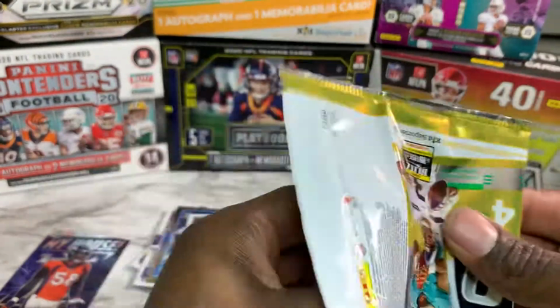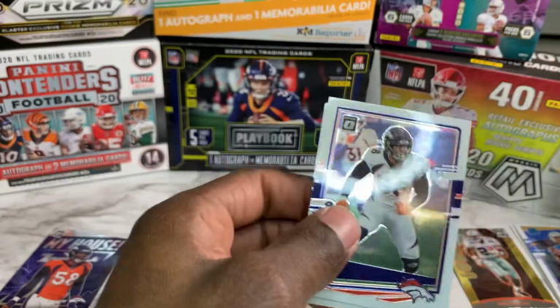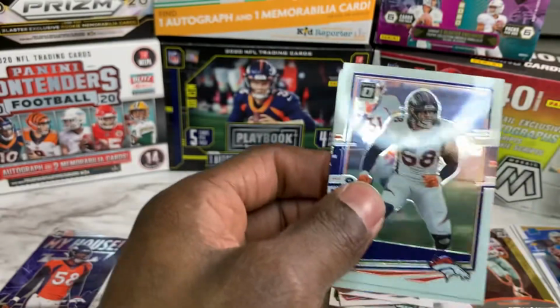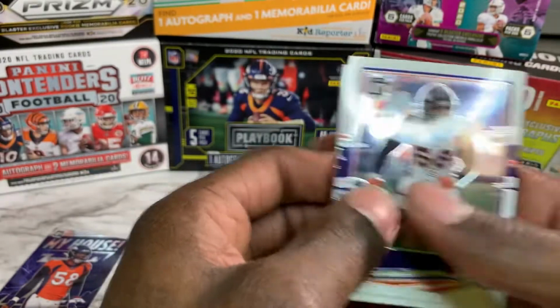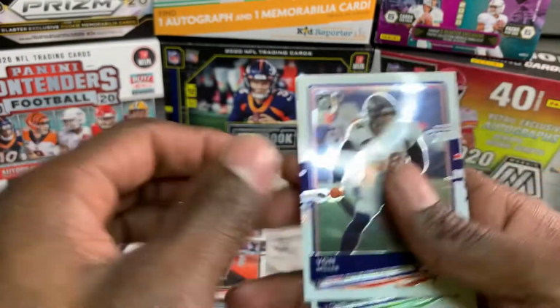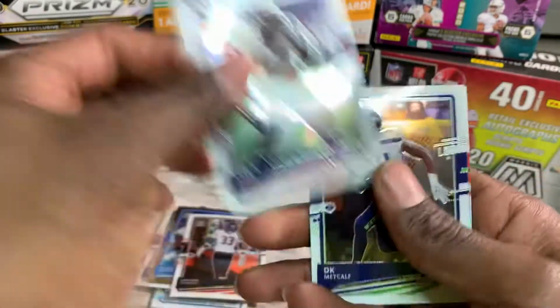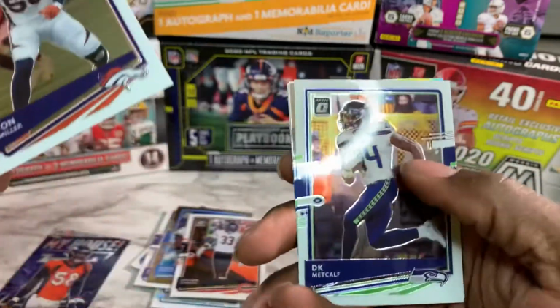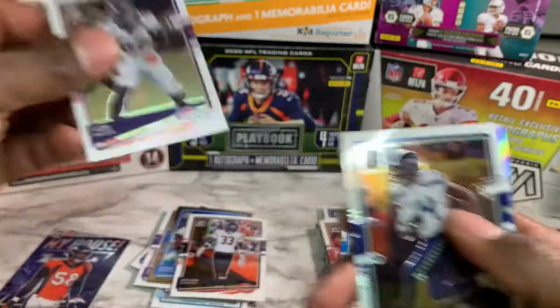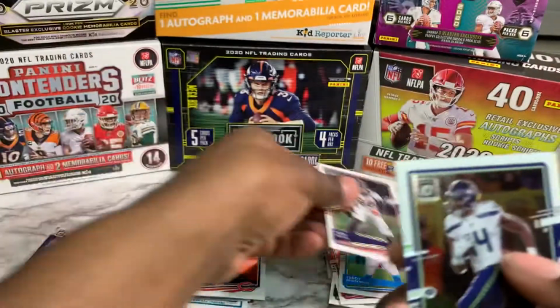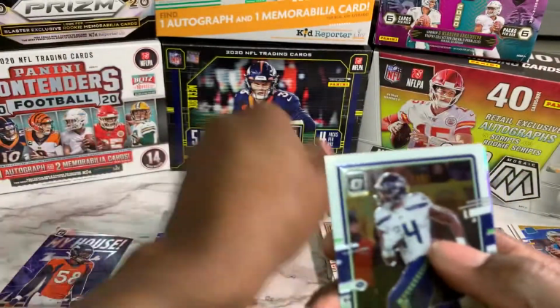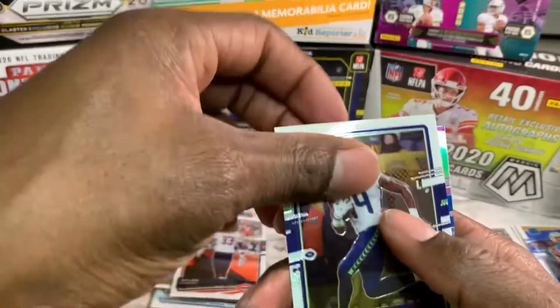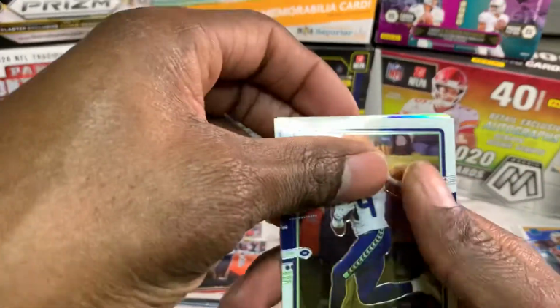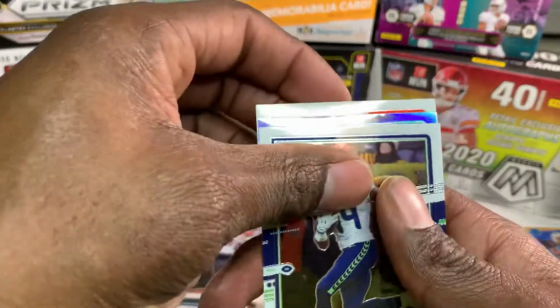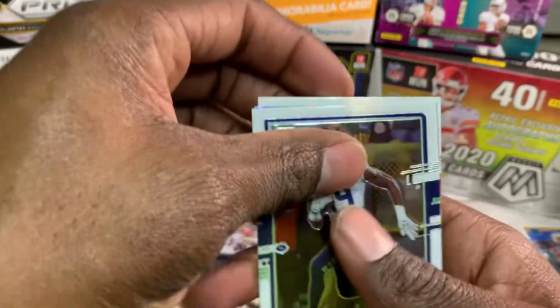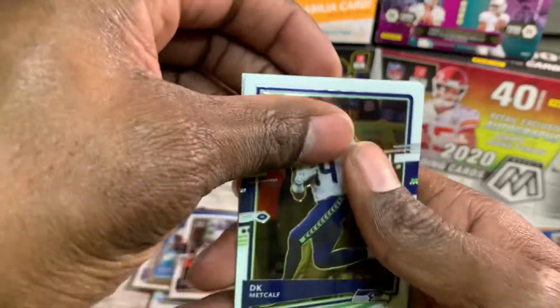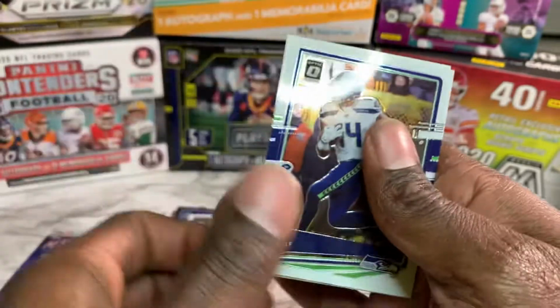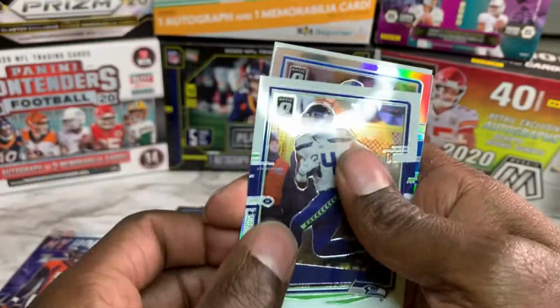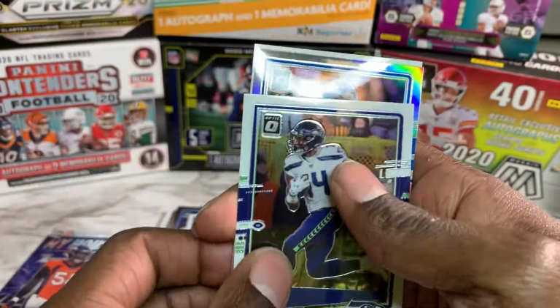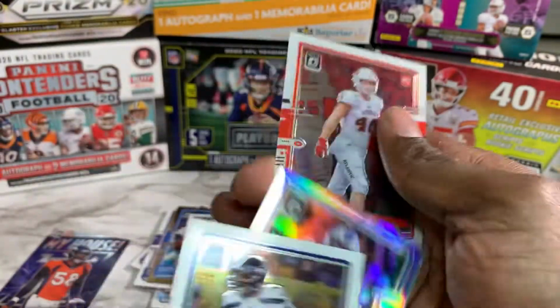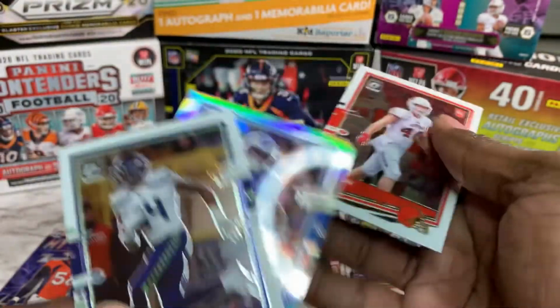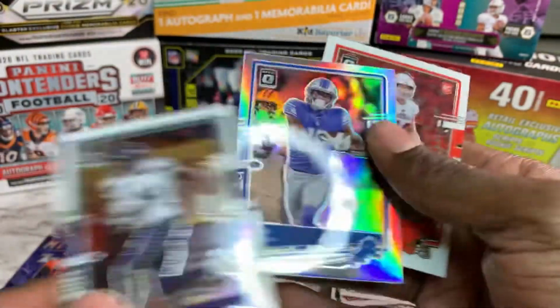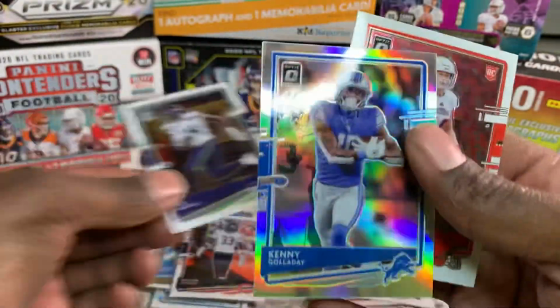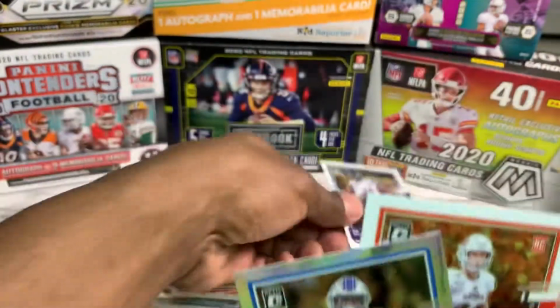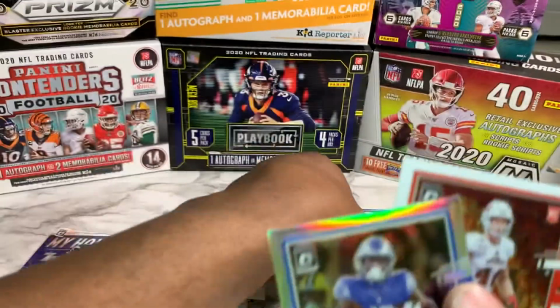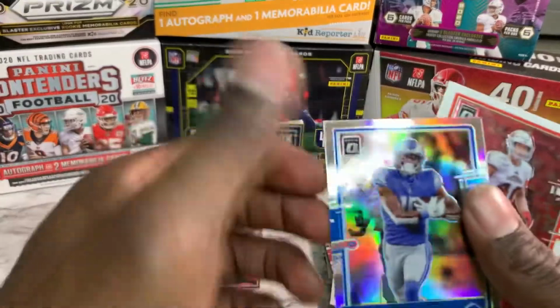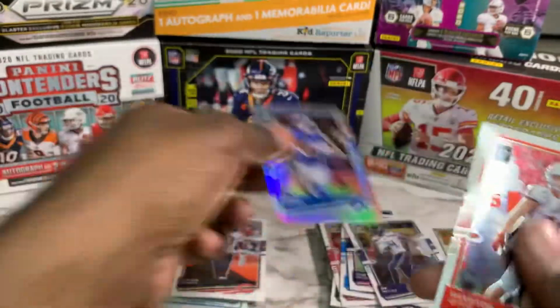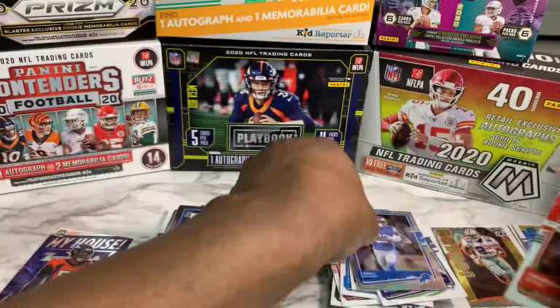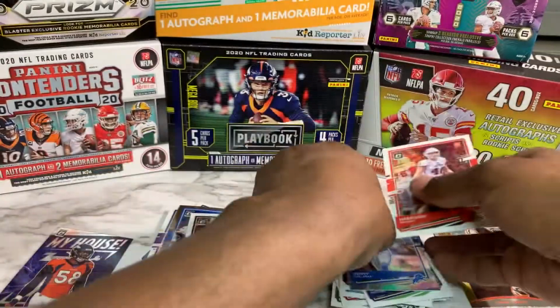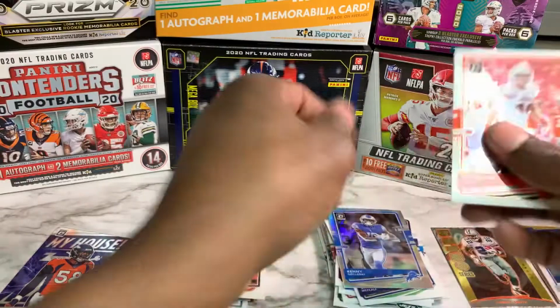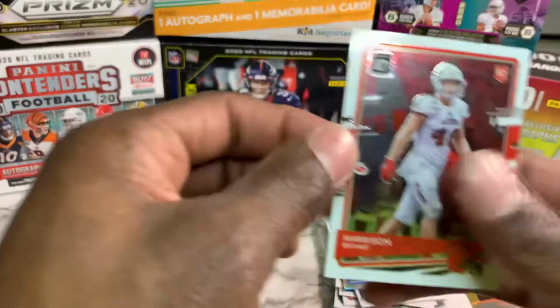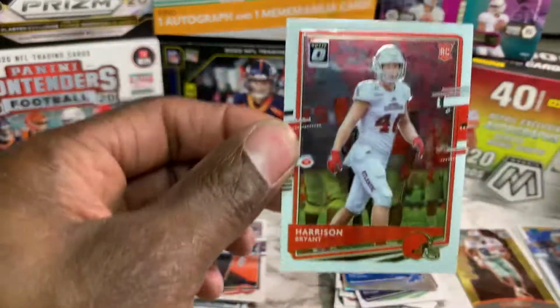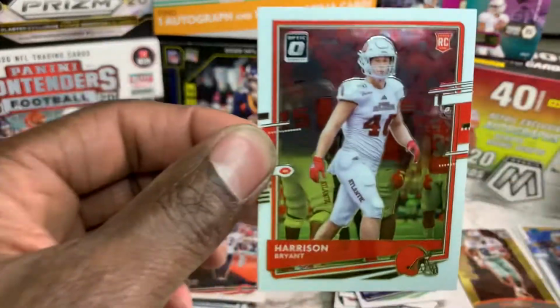It's gonna be Von Miller, DK Metcalf silver rated rookie — nope — Kenny Golladay and Harrison Bryant.